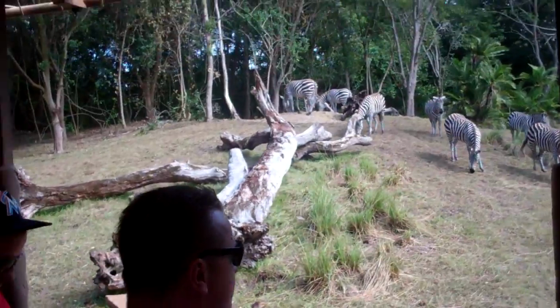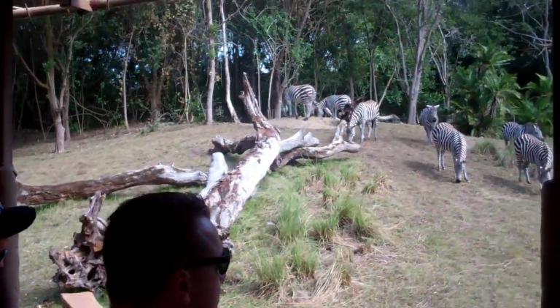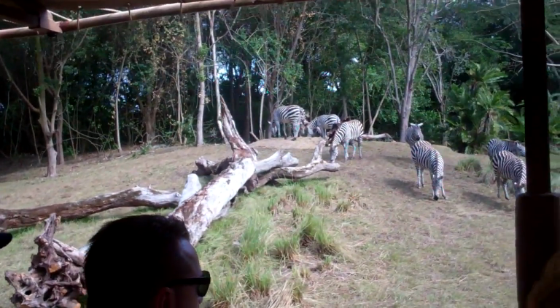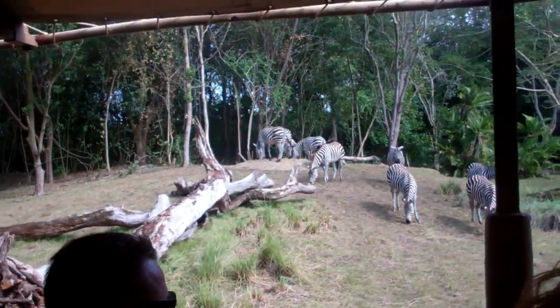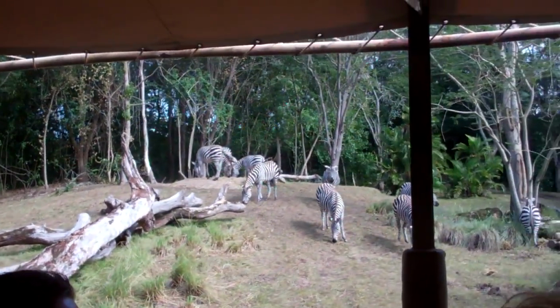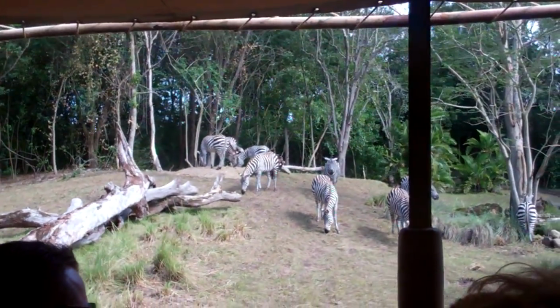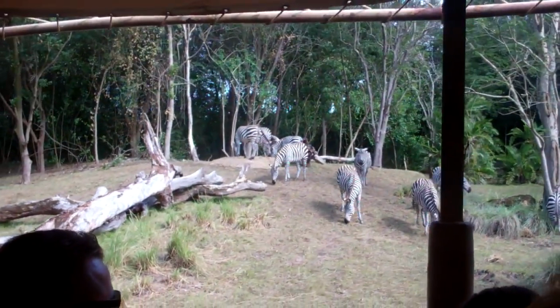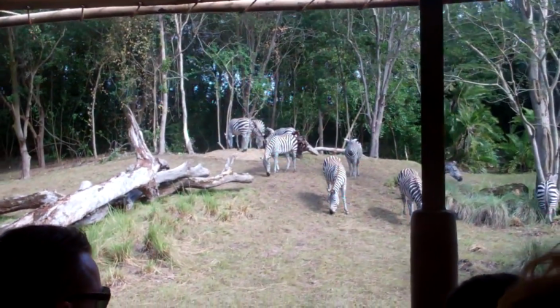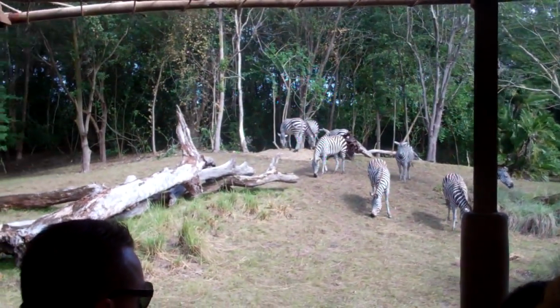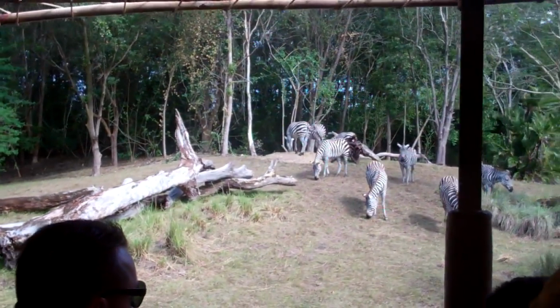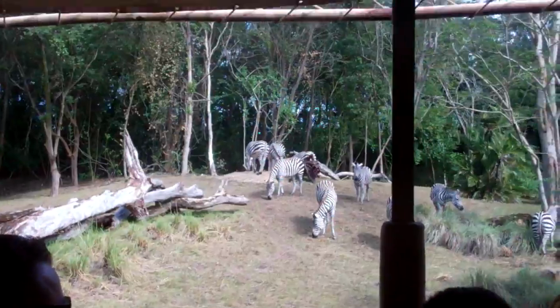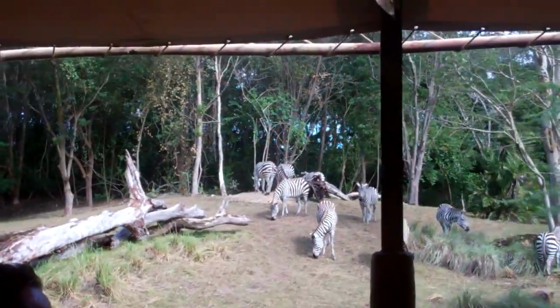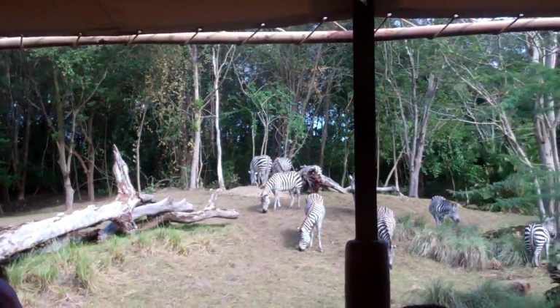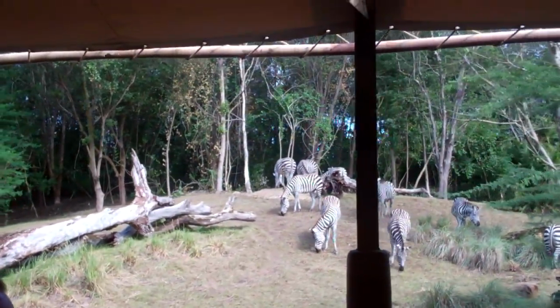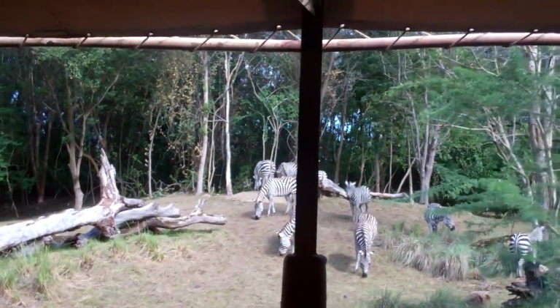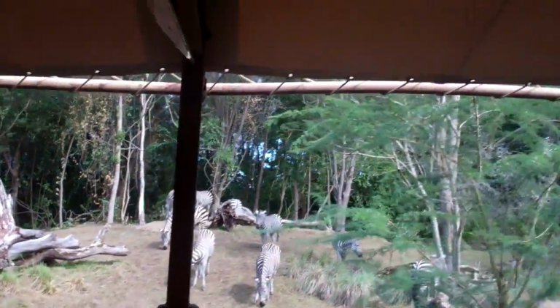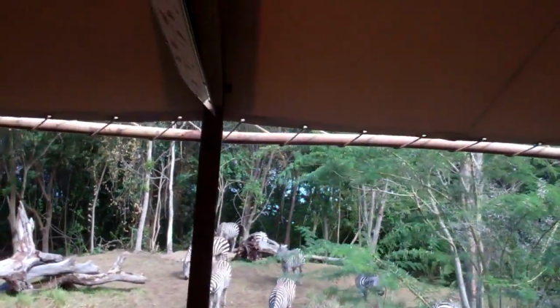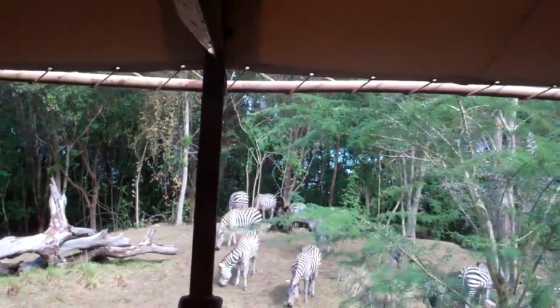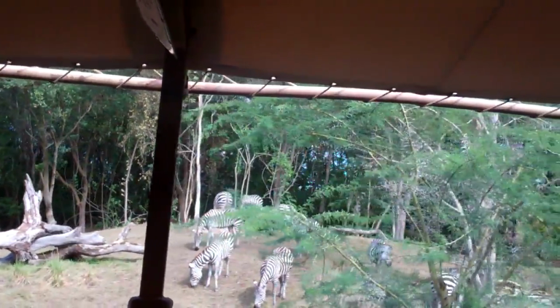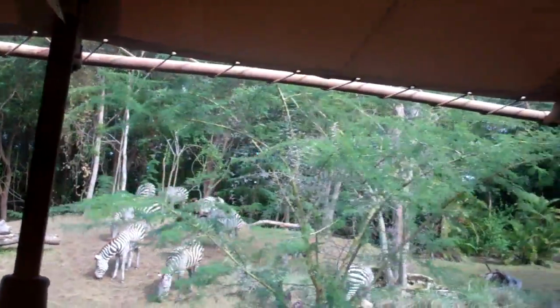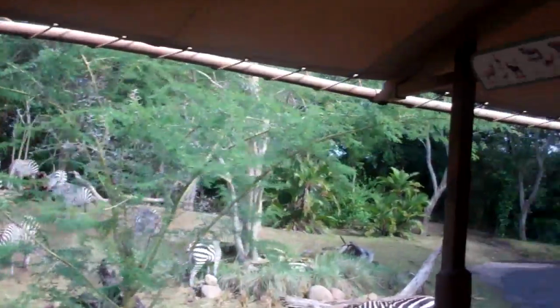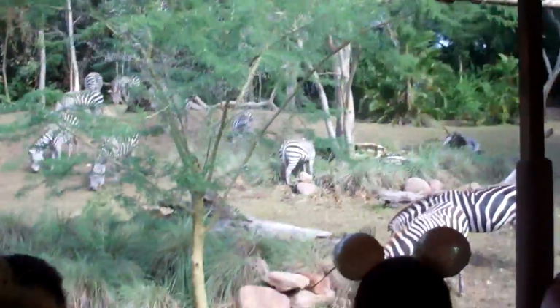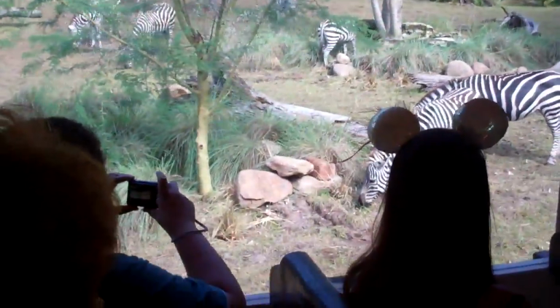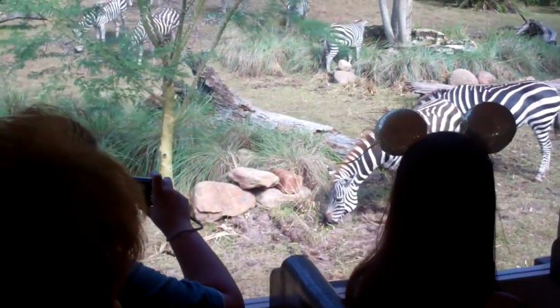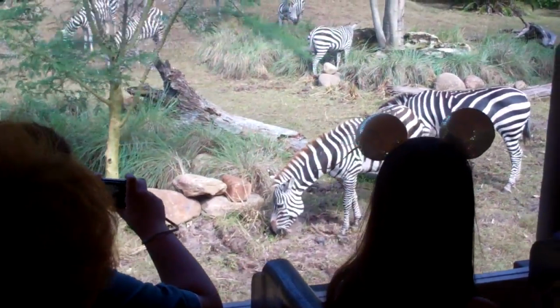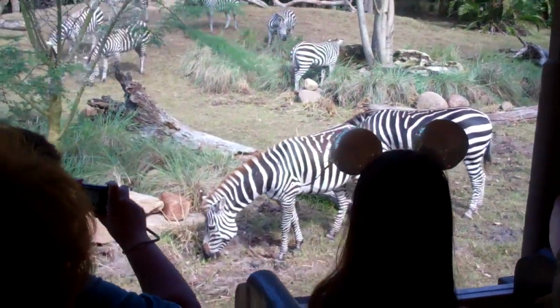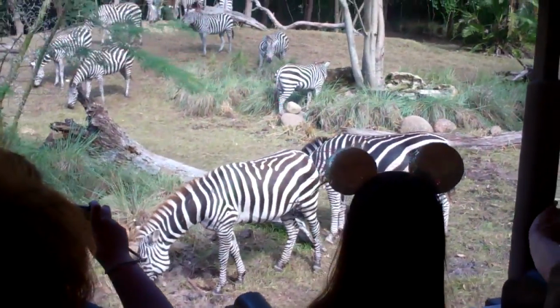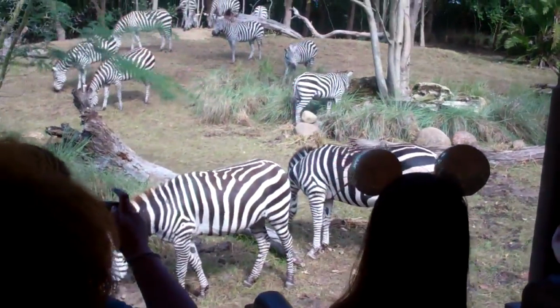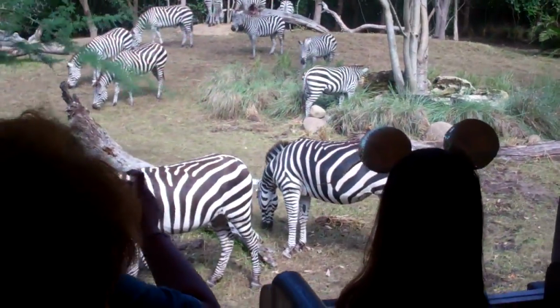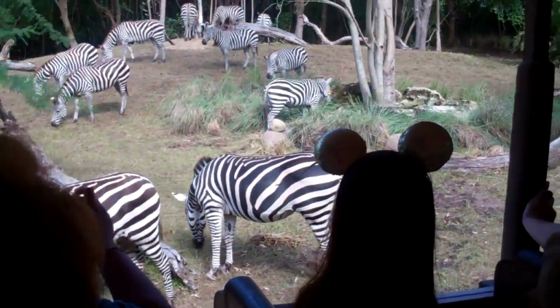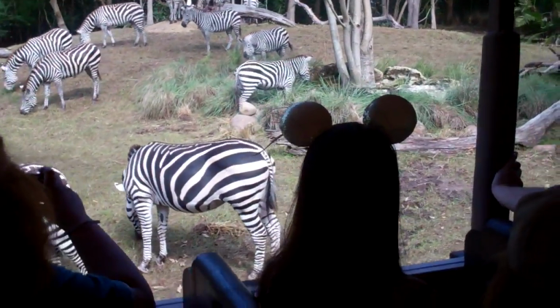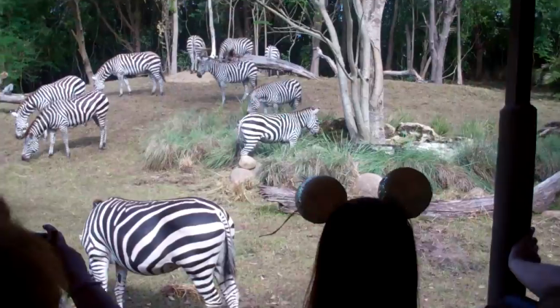They do that because if lions and cheetahs see them and they're in a really large herd, it confuses the lions. And there's so many of them they kind of feel overwhelmed with all the zebras — the lions can't focus on just one zebra. So it's a good little survival tactic they do too.